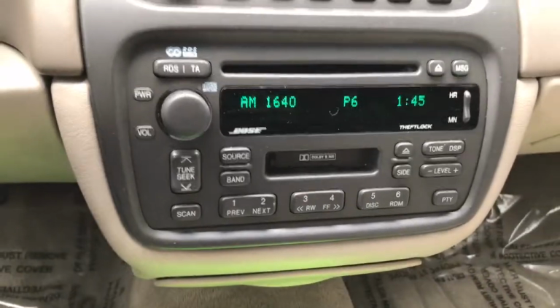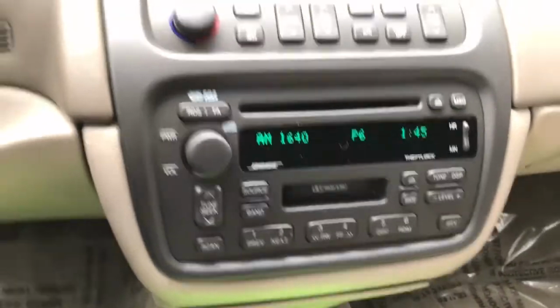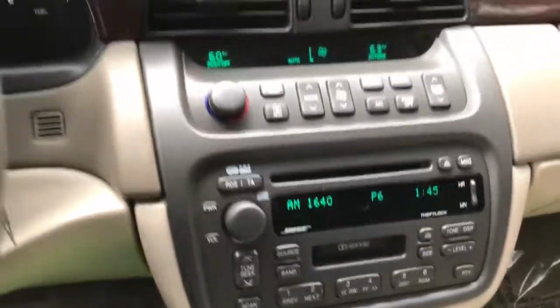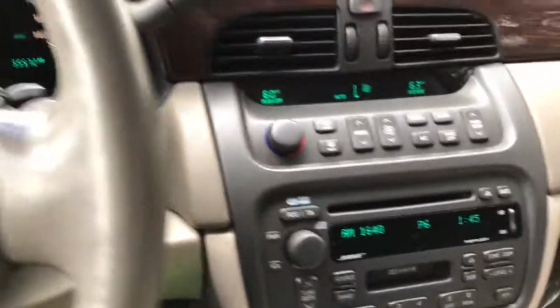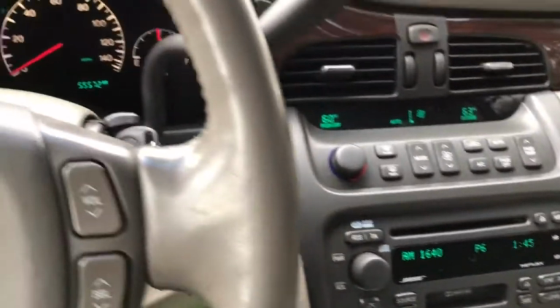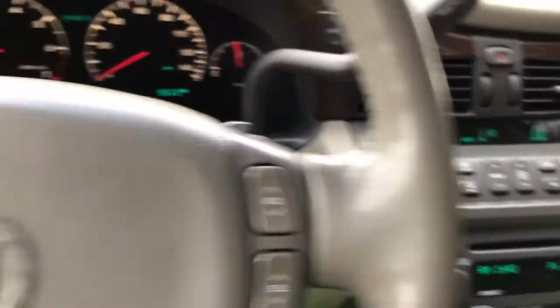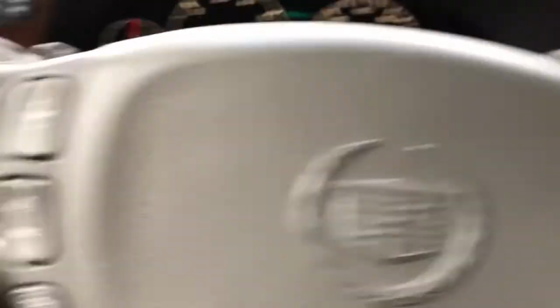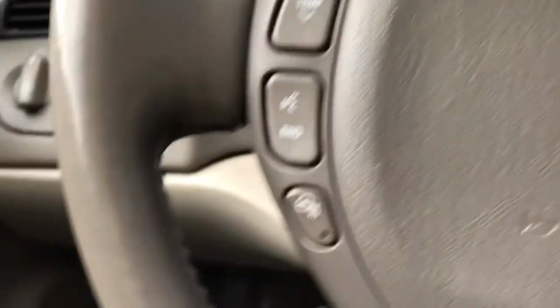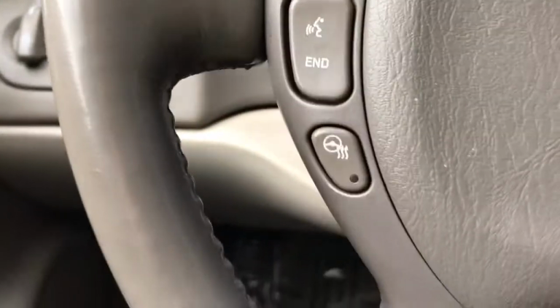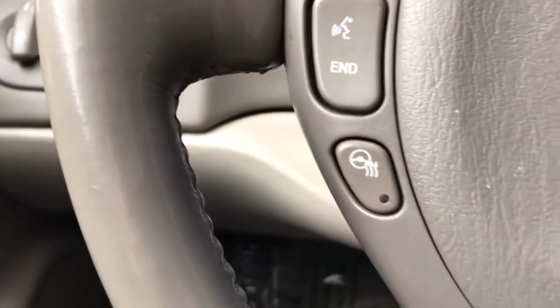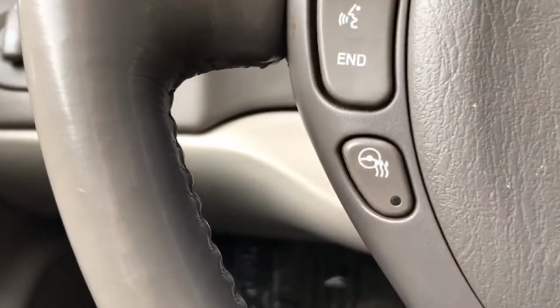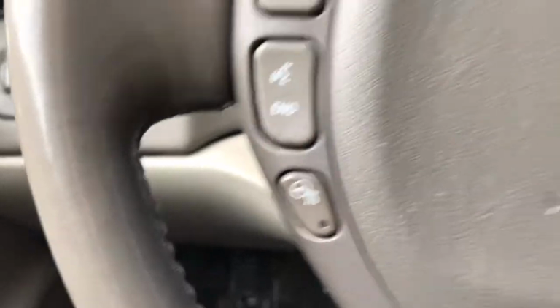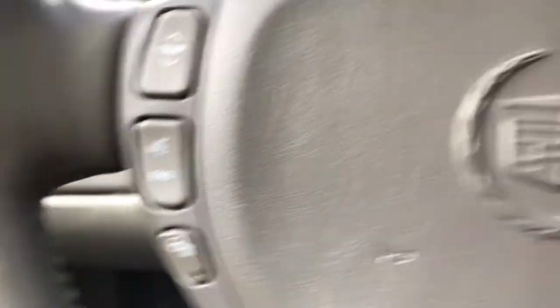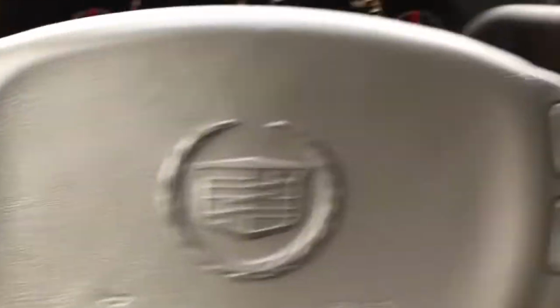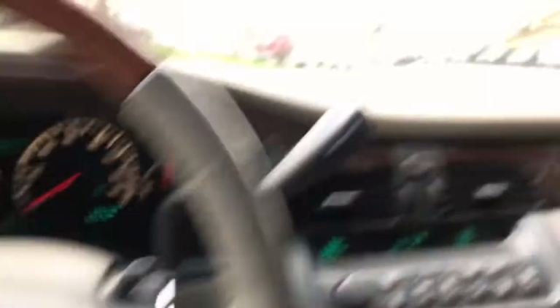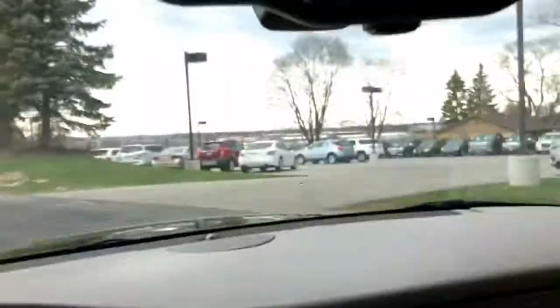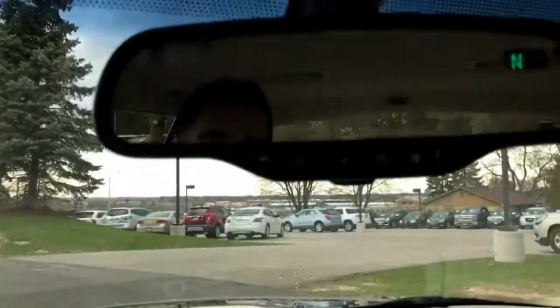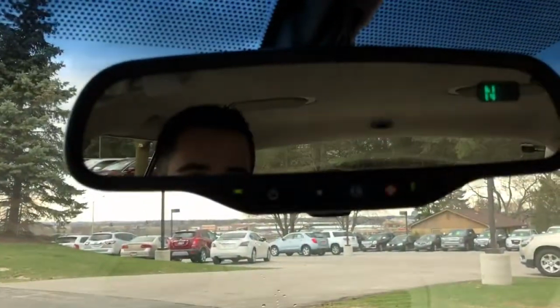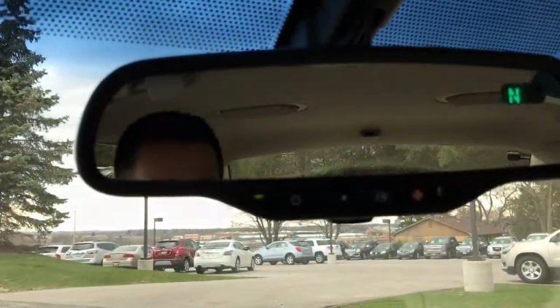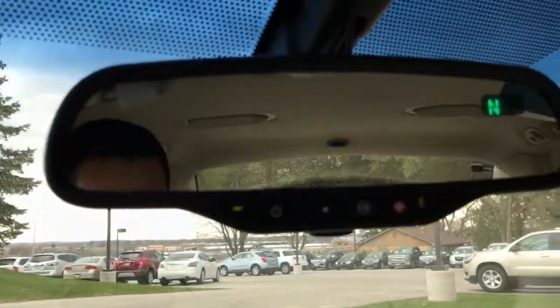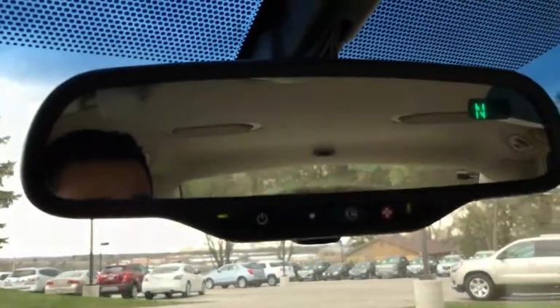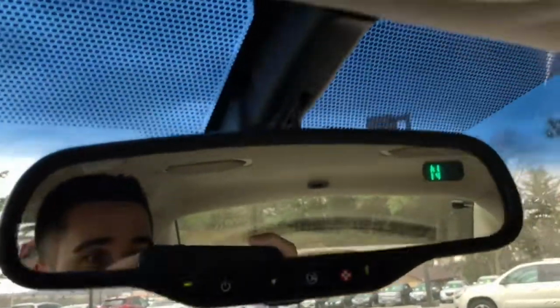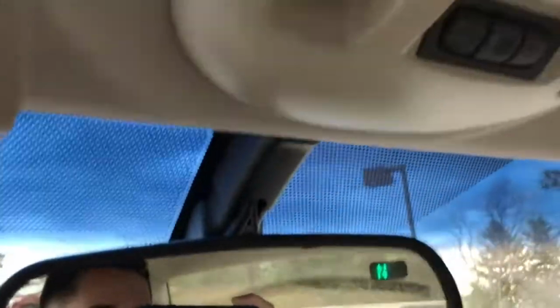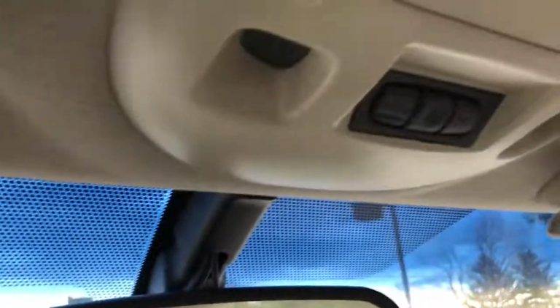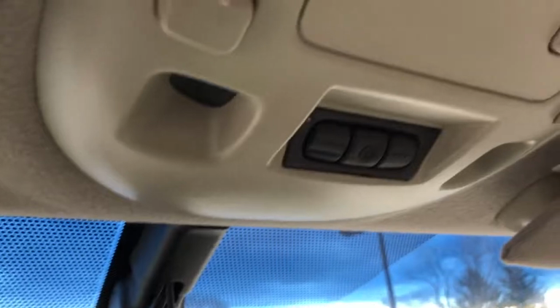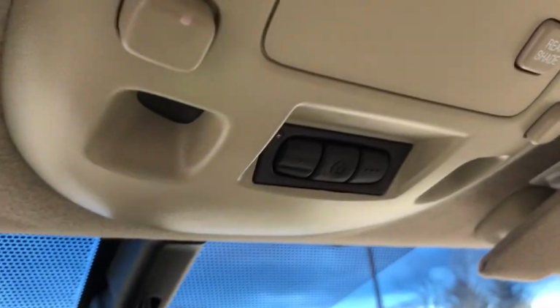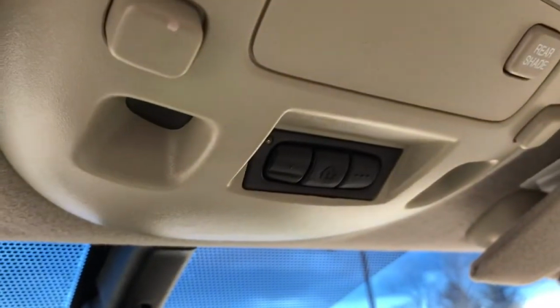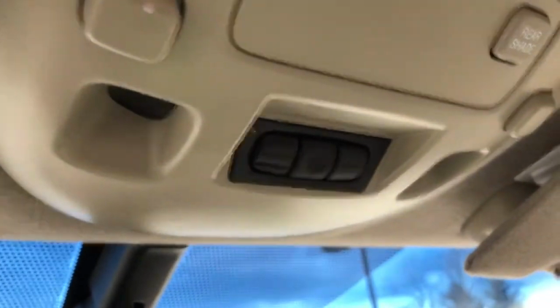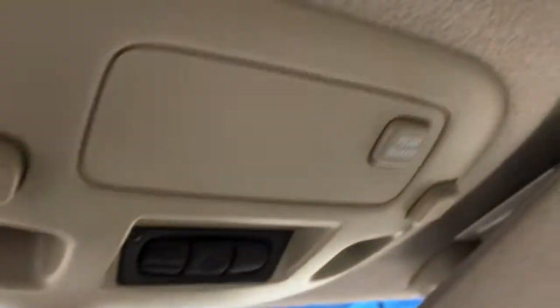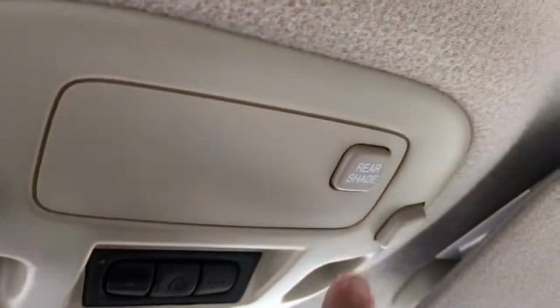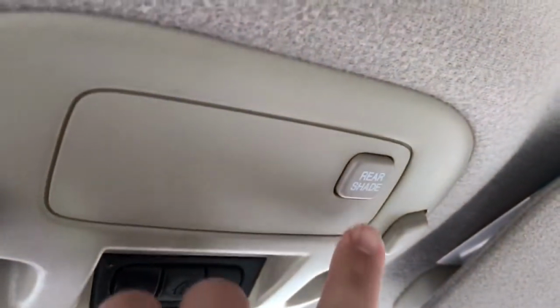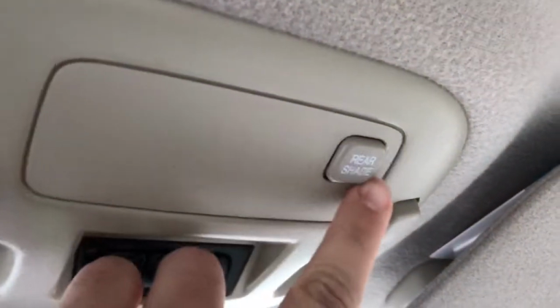Very well kept vehicle through and through as you can see. We do actually have a heated steering wheel. OnStar with a 3-month trial available, HomeLink for your garage door openers, and a power rear shade.